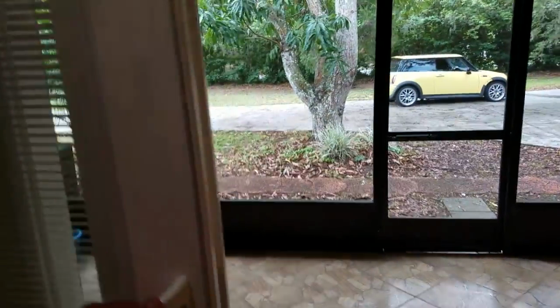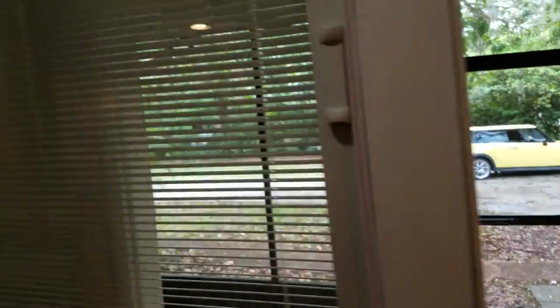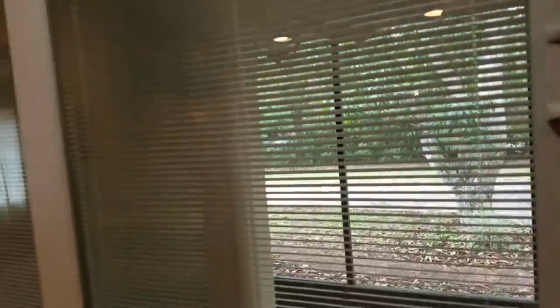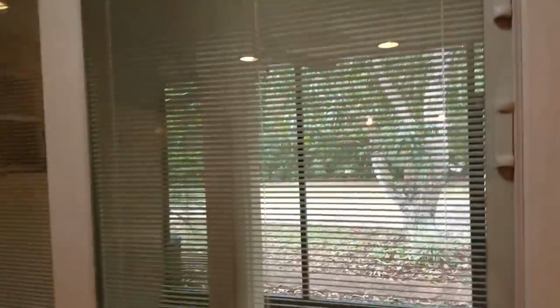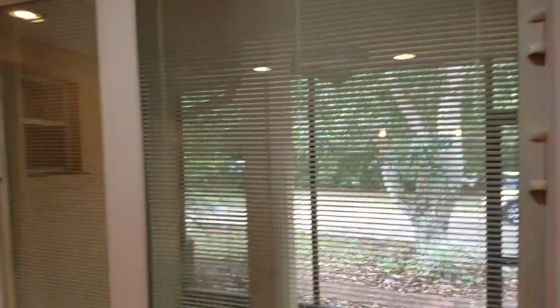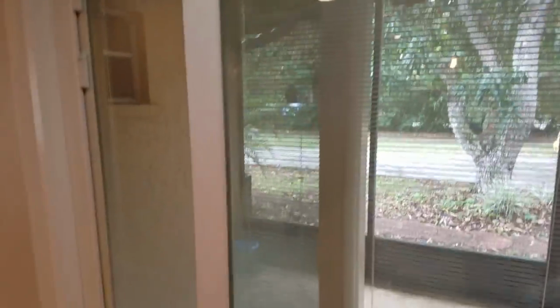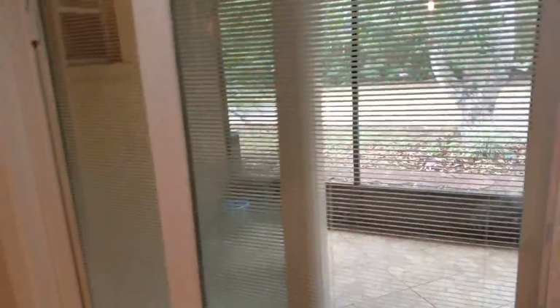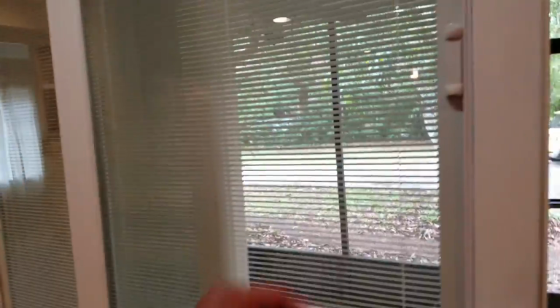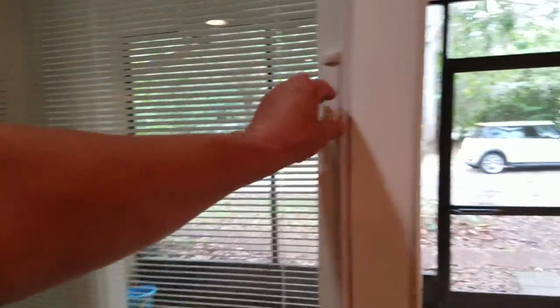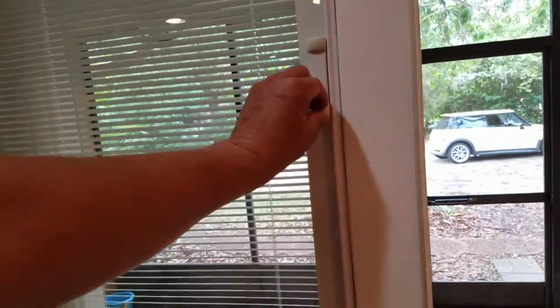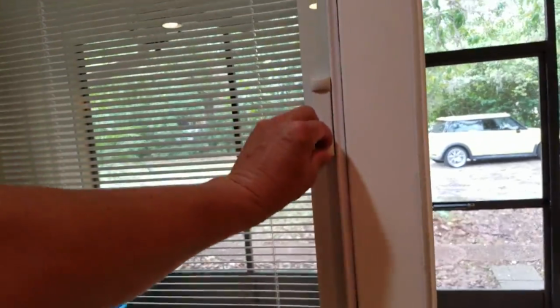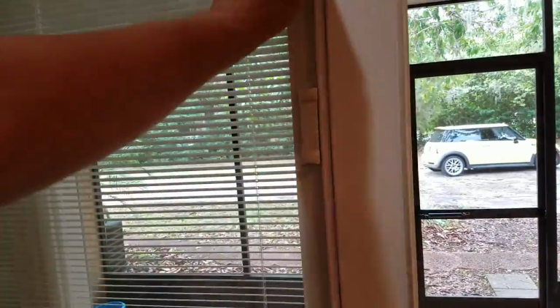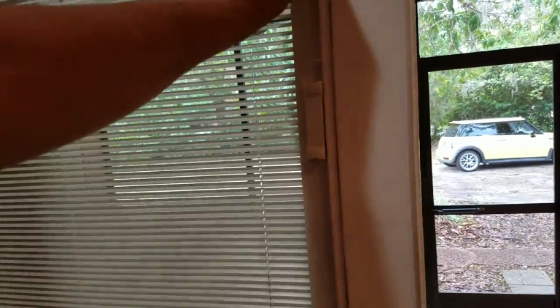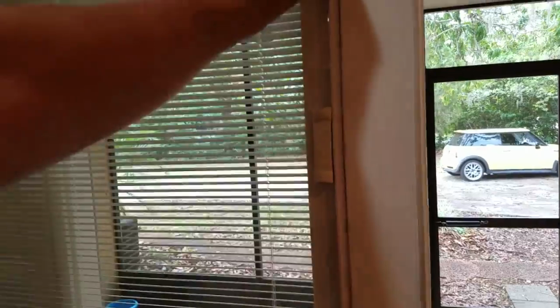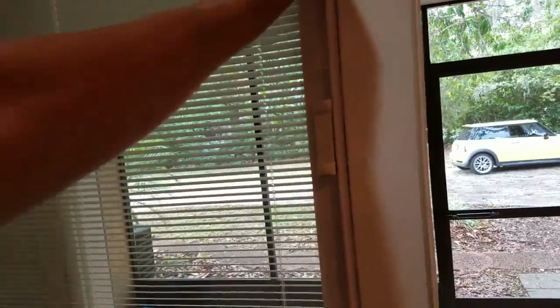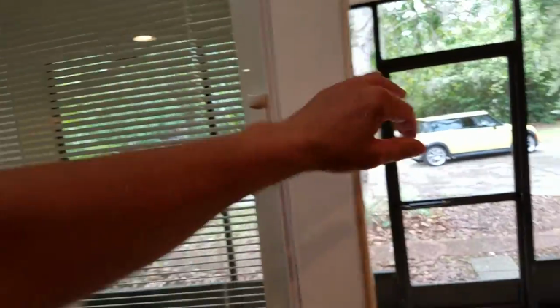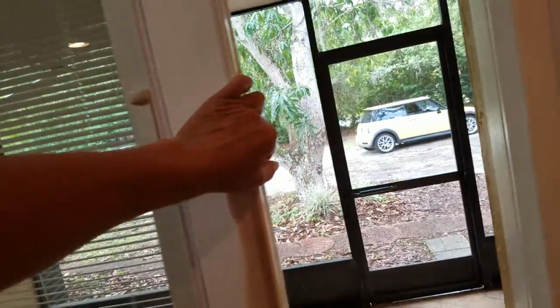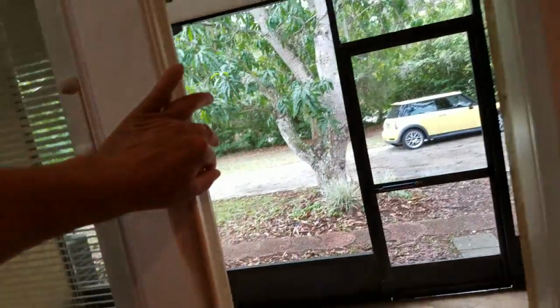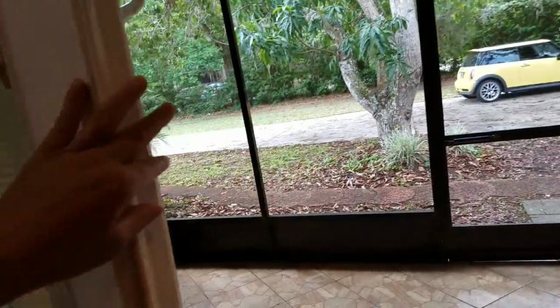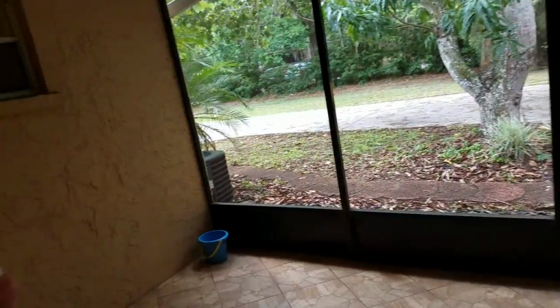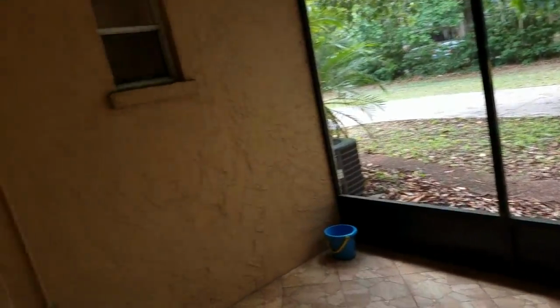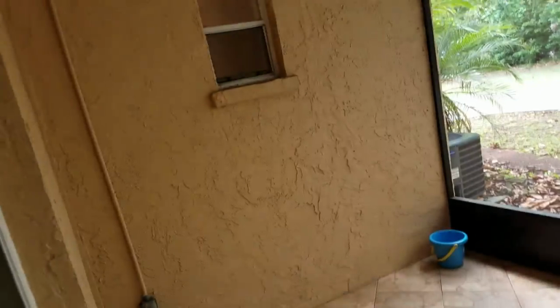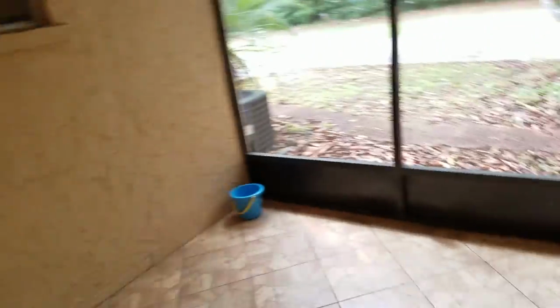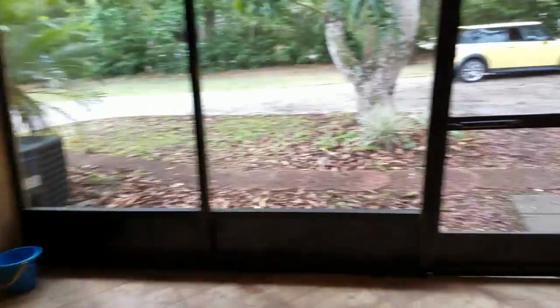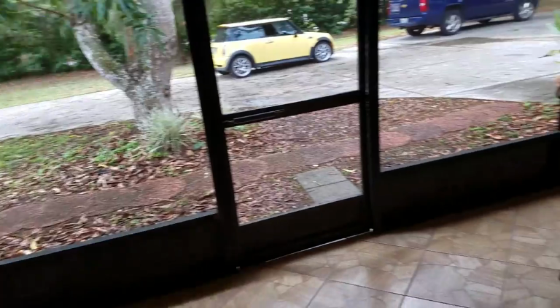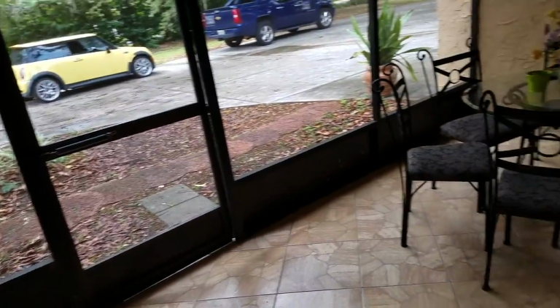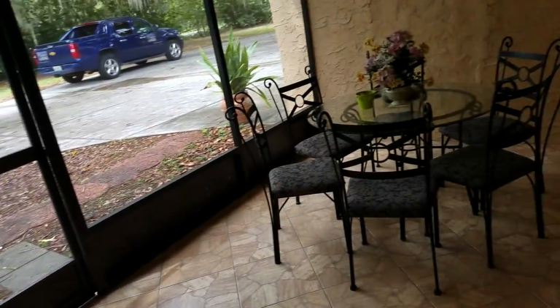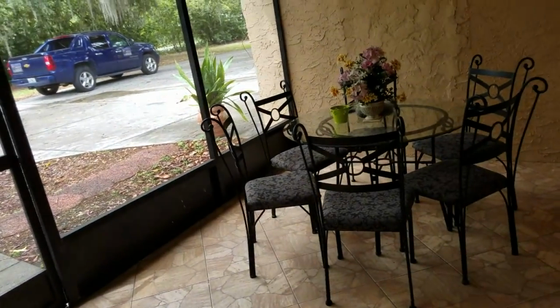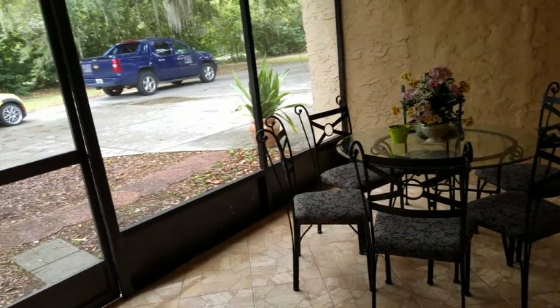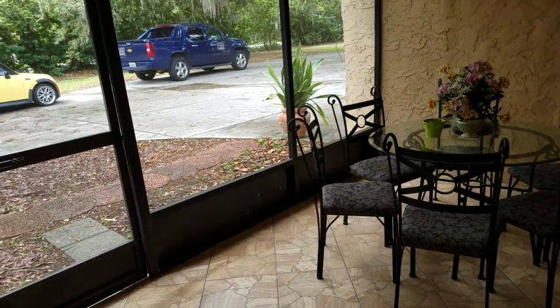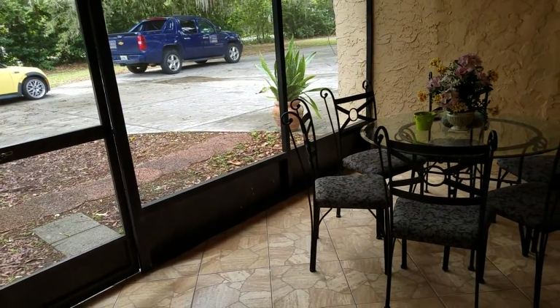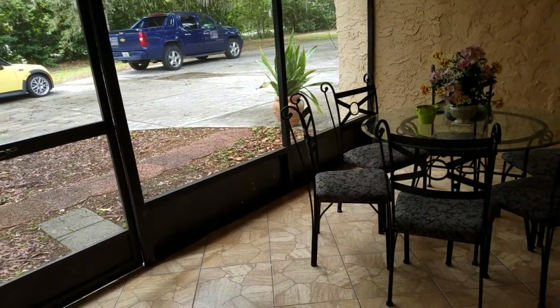These are real nice new sliders with adjustable shades — I like those. That goes out to a kind of screen porch area which can be an outside eating area.